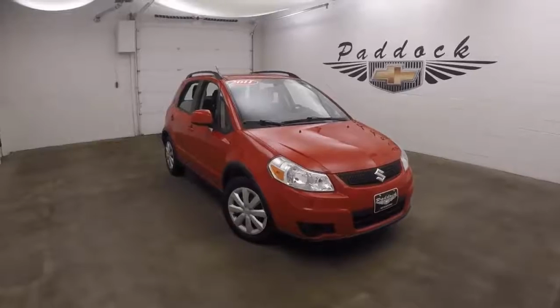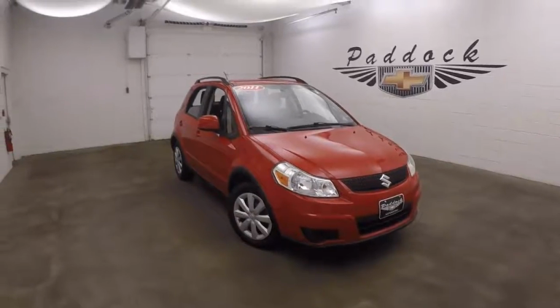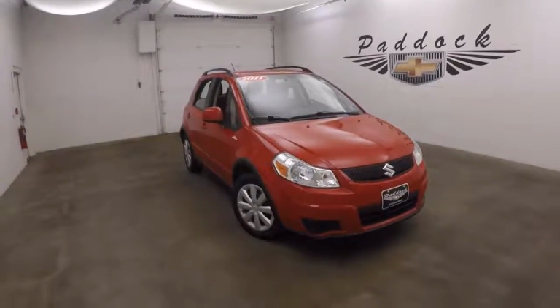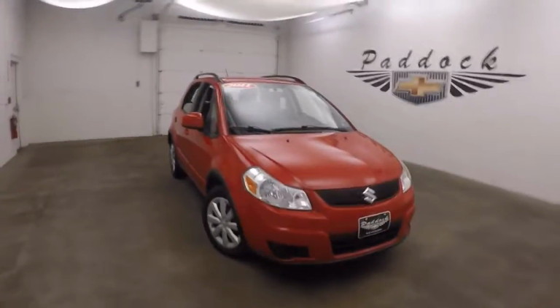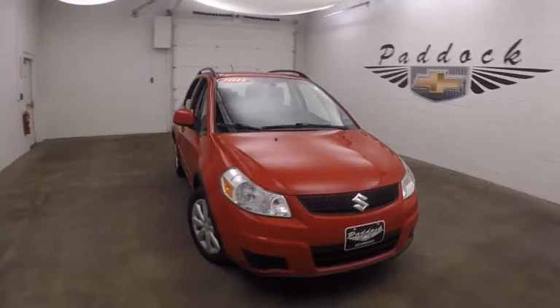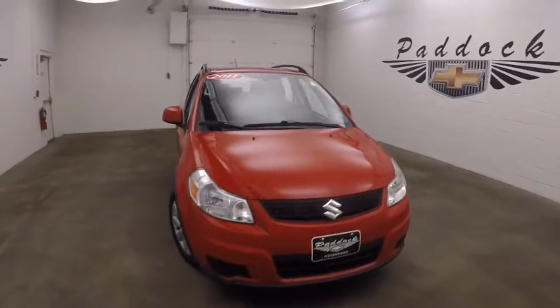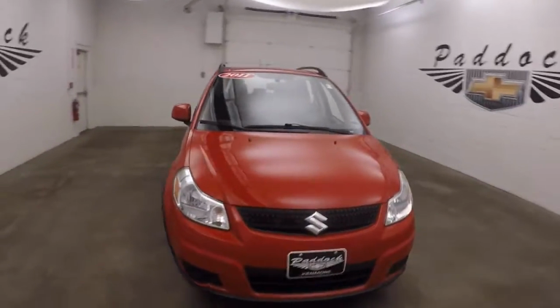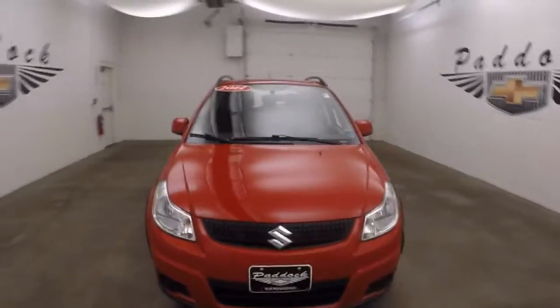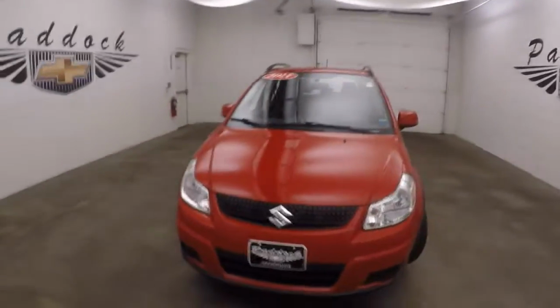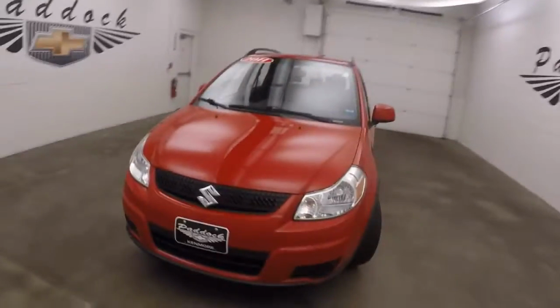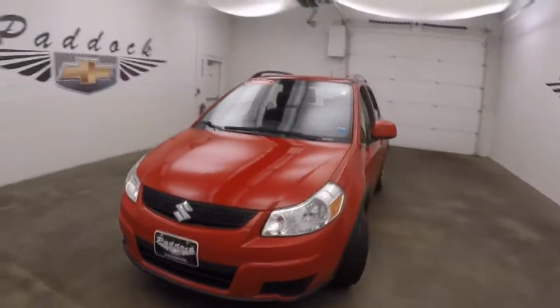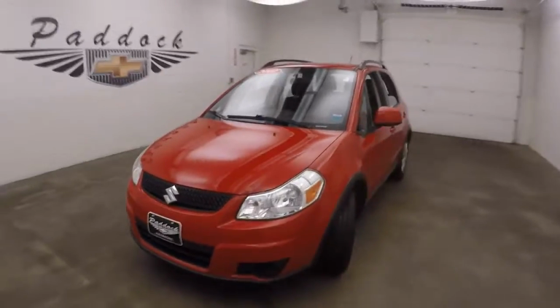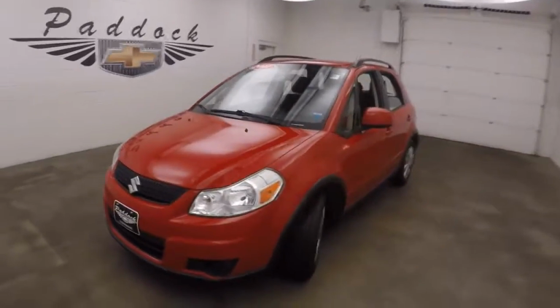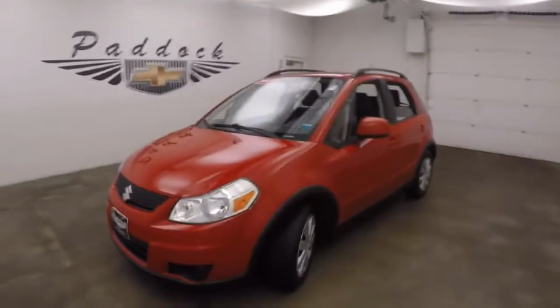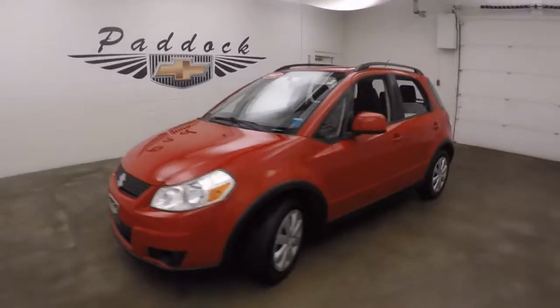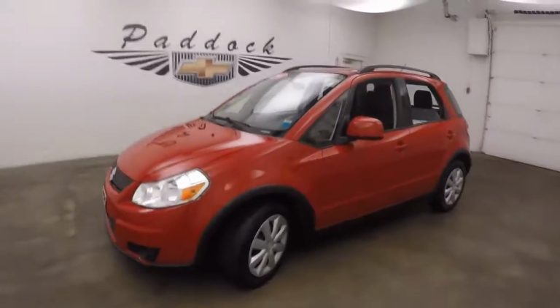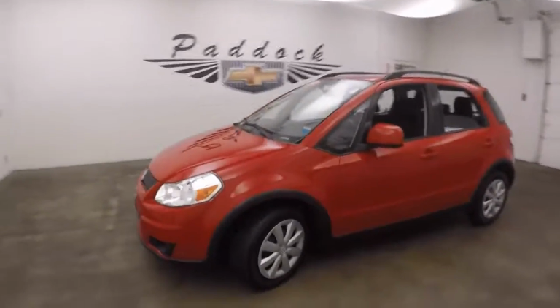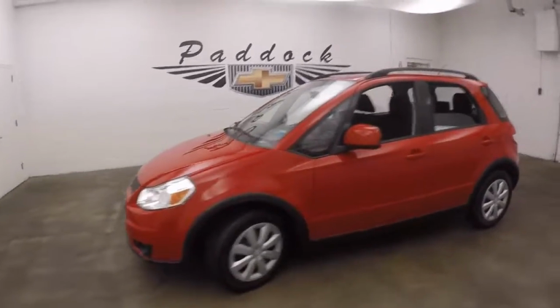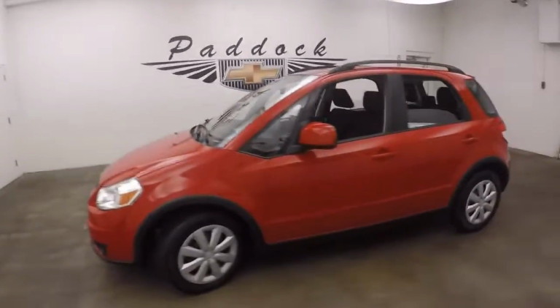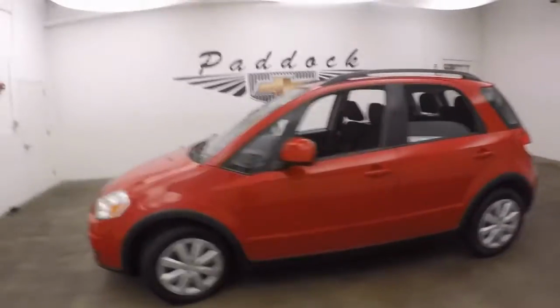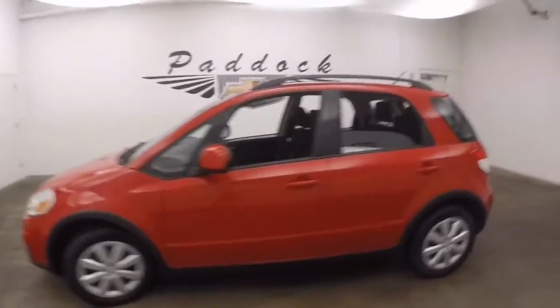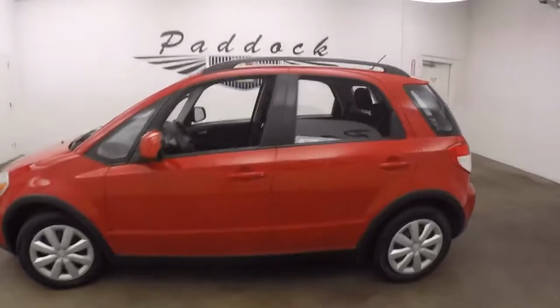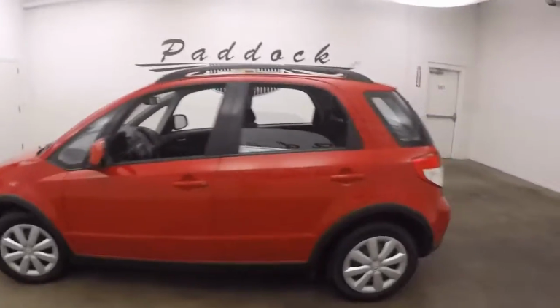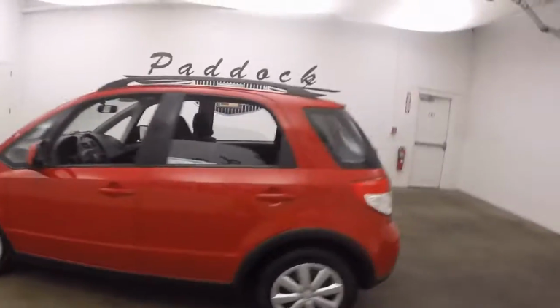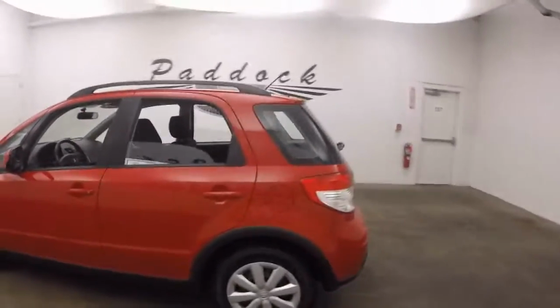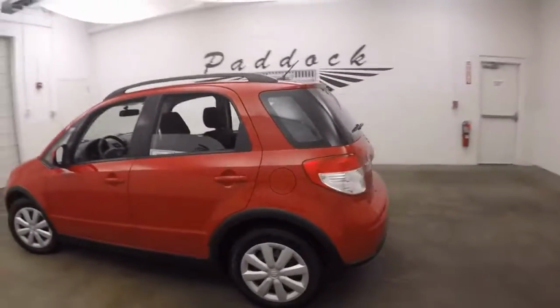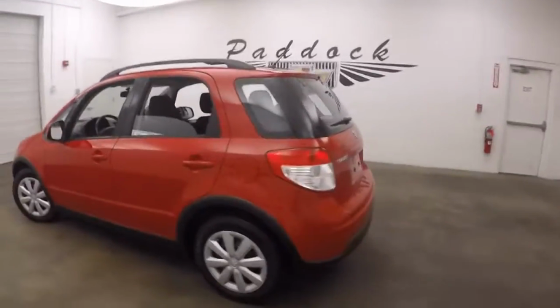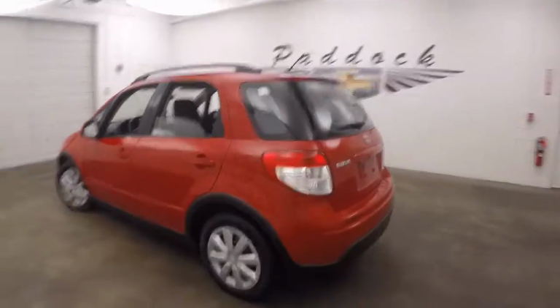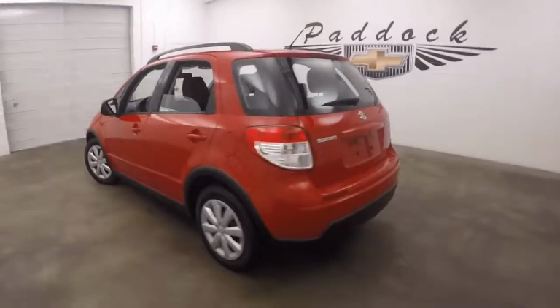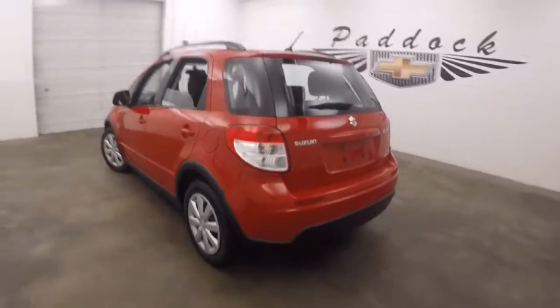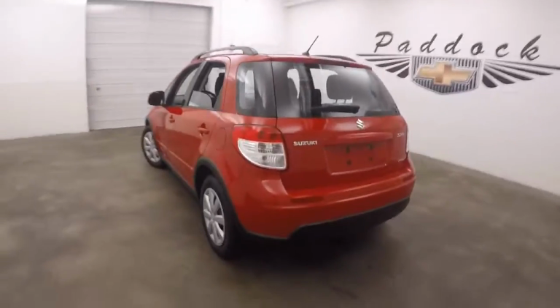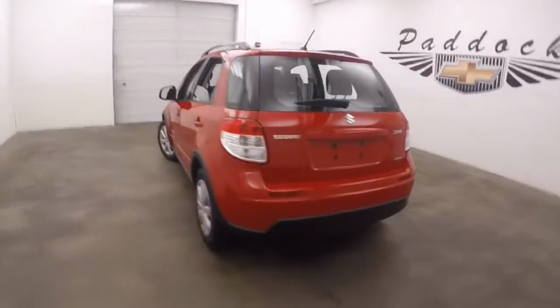It's a 2011 Suzuki SX4, nice red color. This is considered a crossover, and this is all-wheel drive.